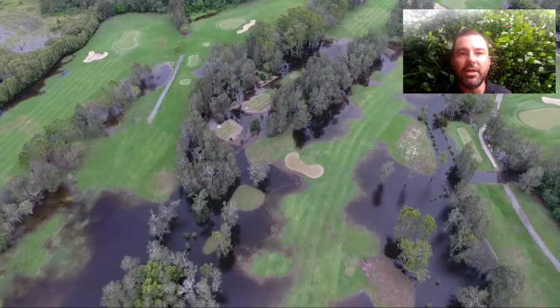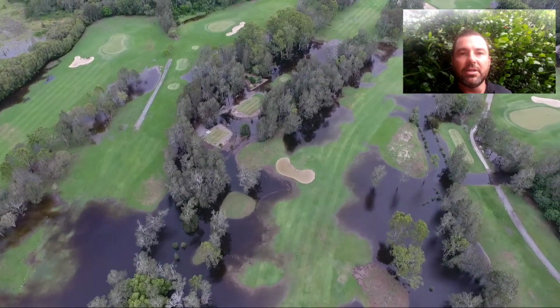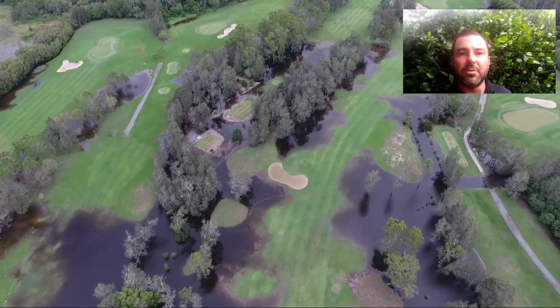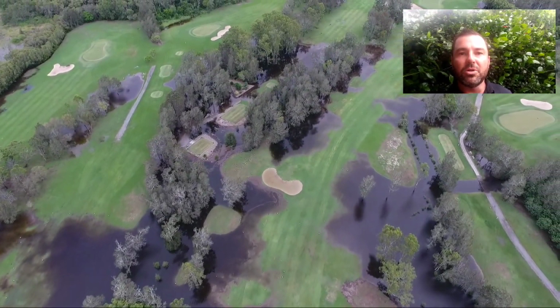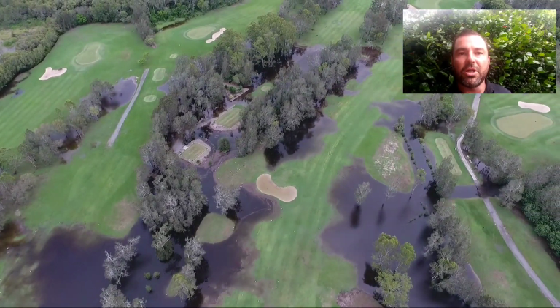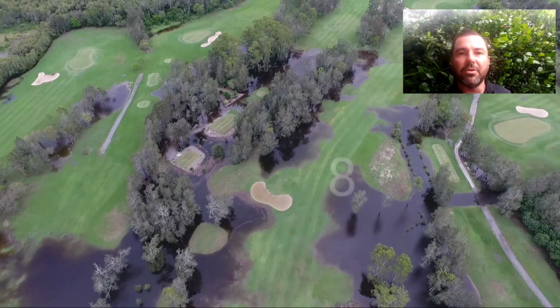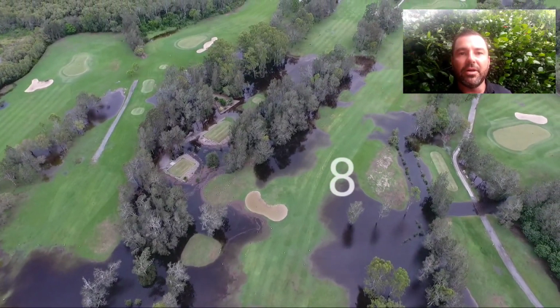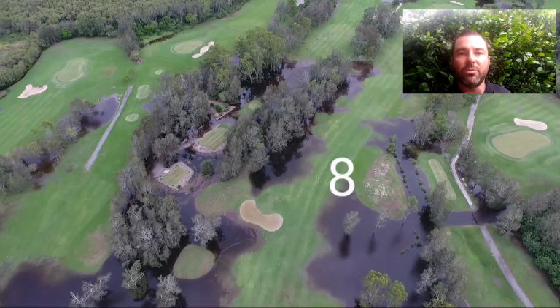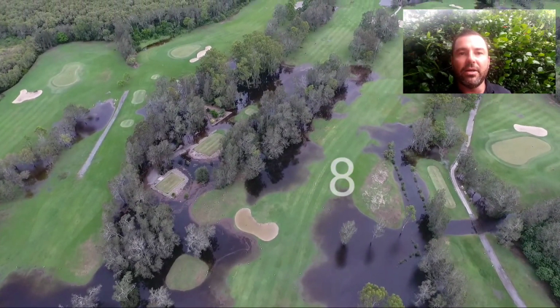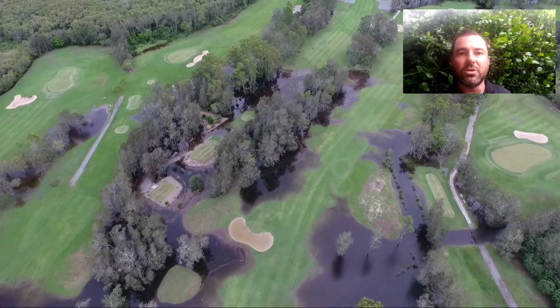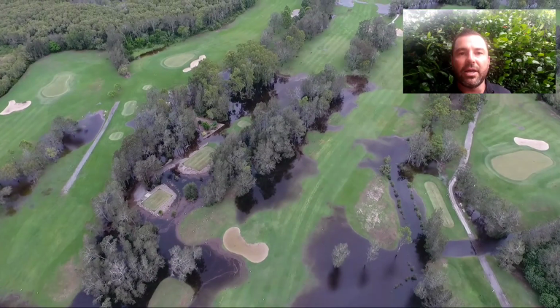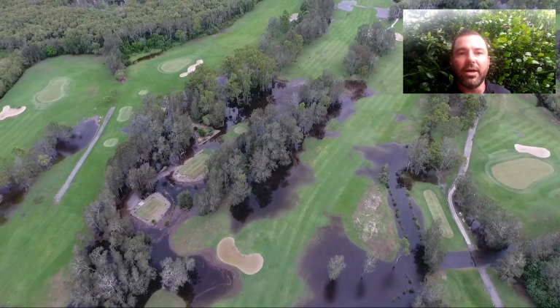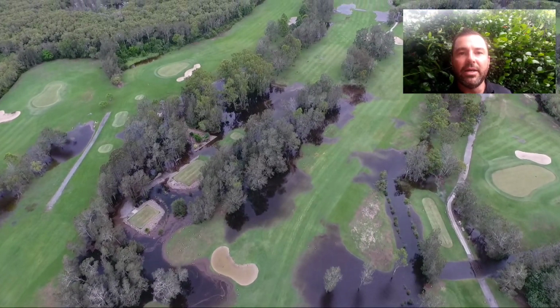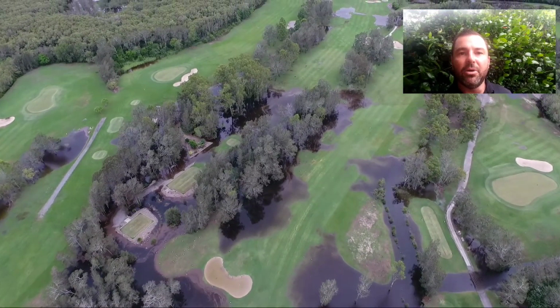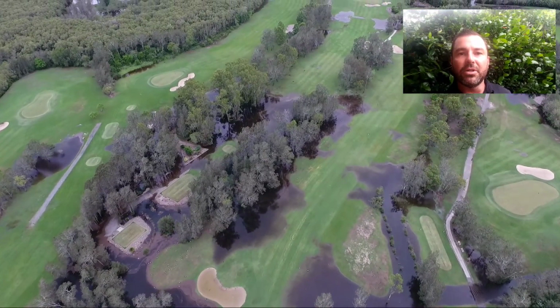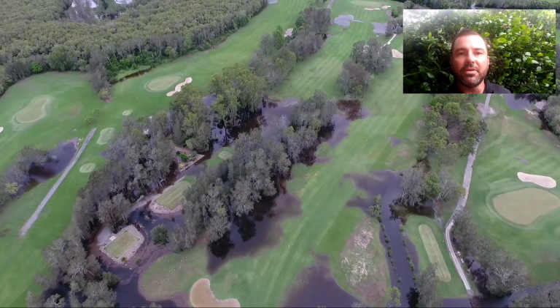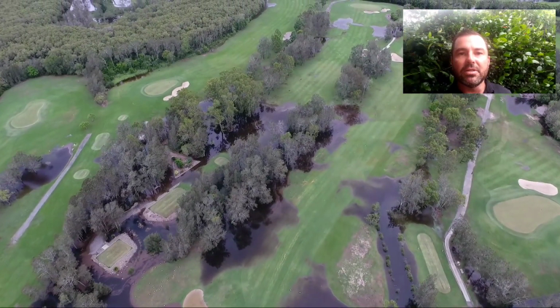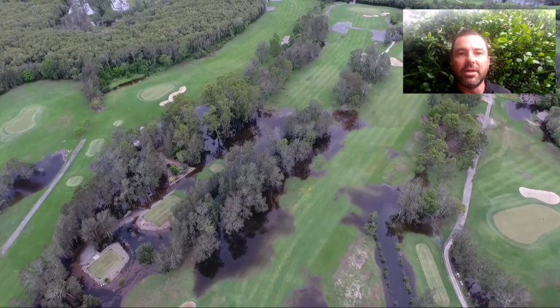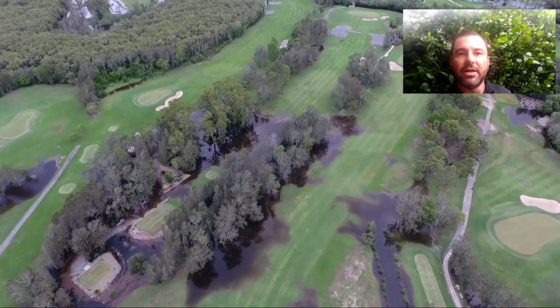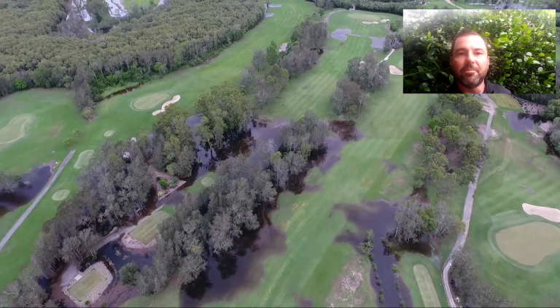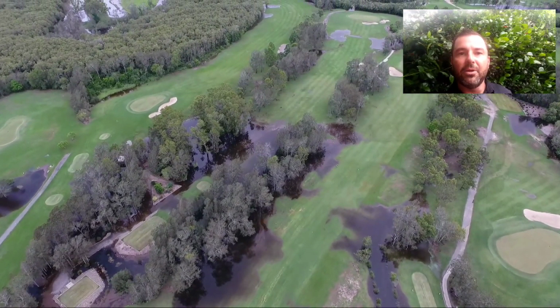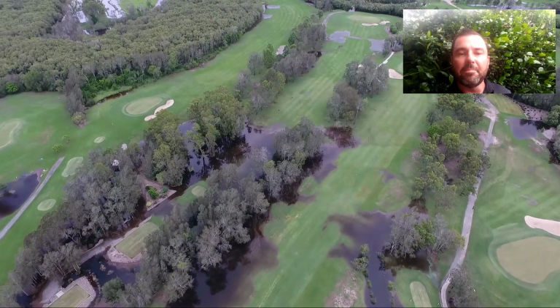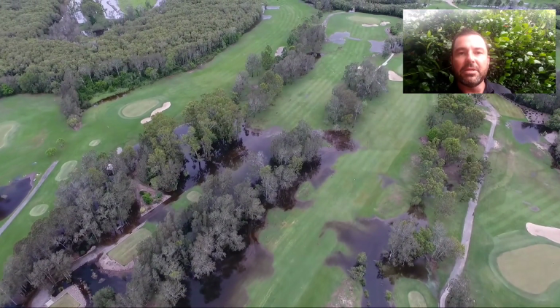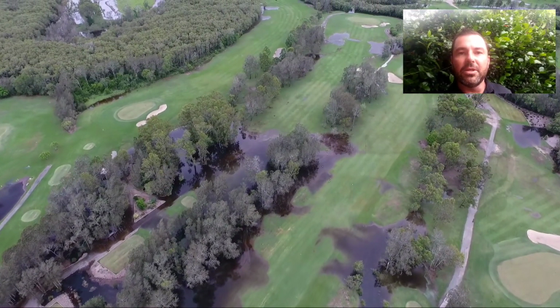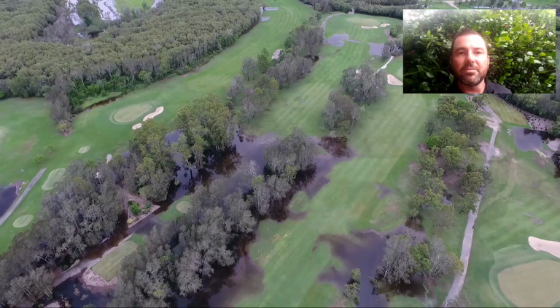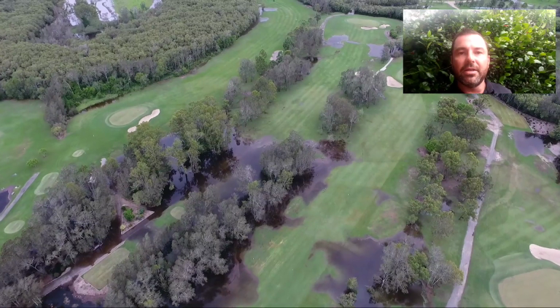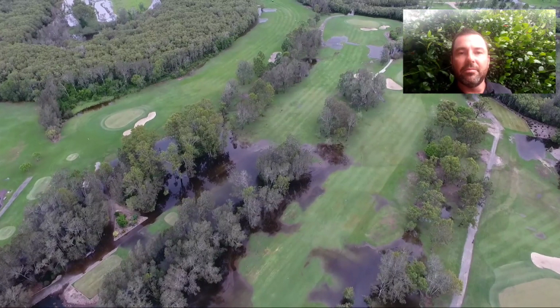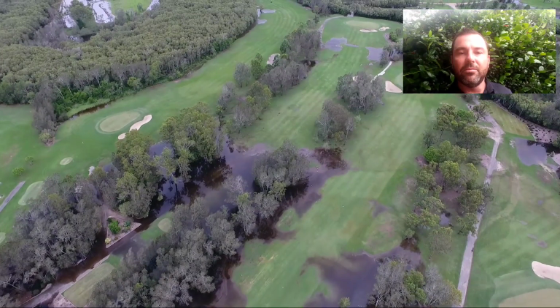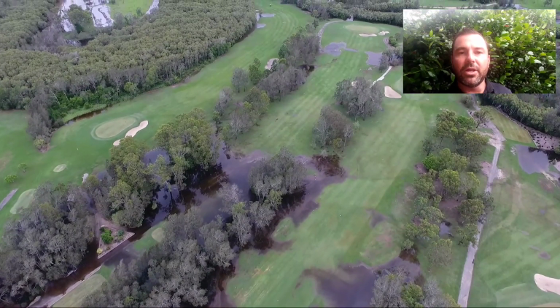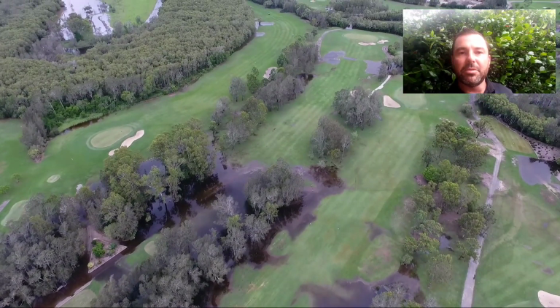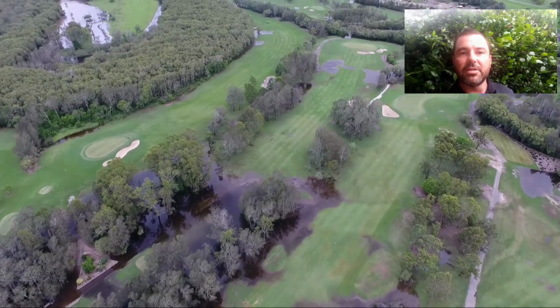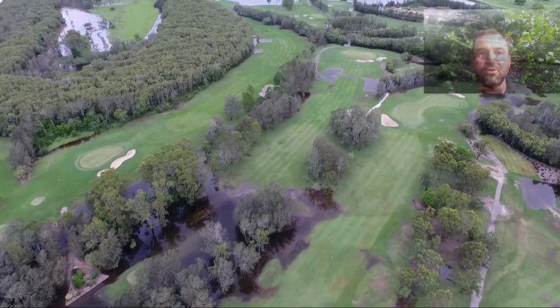Just at the moment, the water is pushing up the river and the rainwater is trying to get away — nowhere for it to go, obviously. So anyway, stick with us and we'll keep you updated as the week progresses.